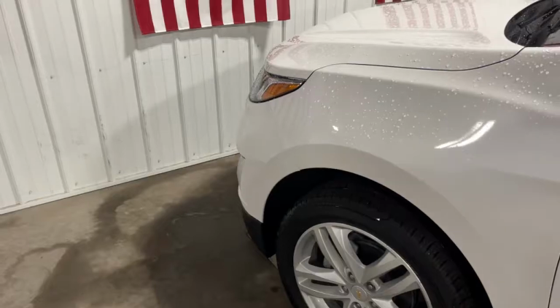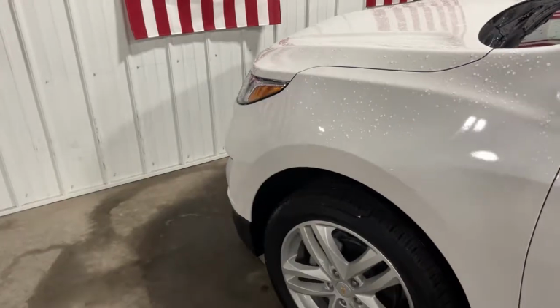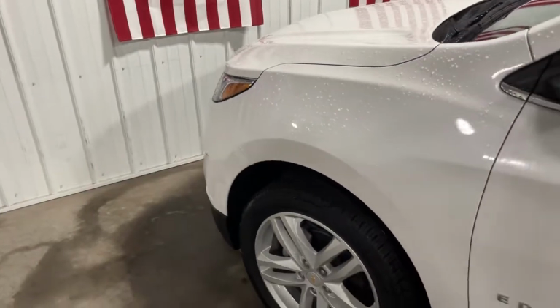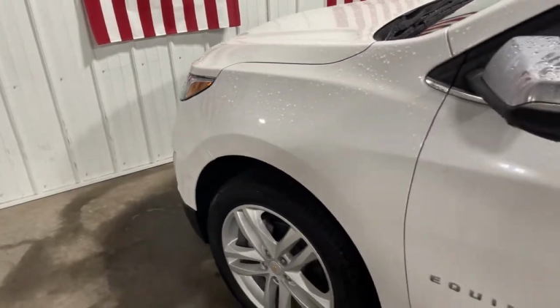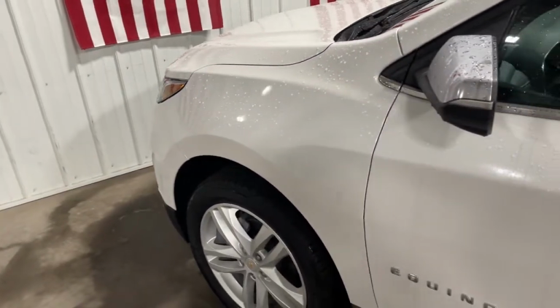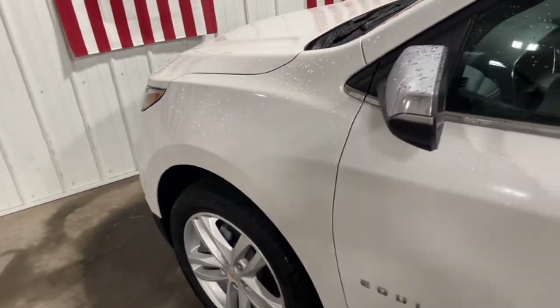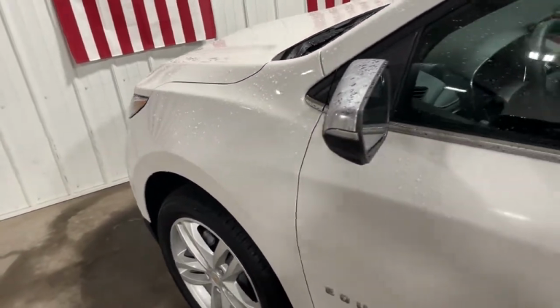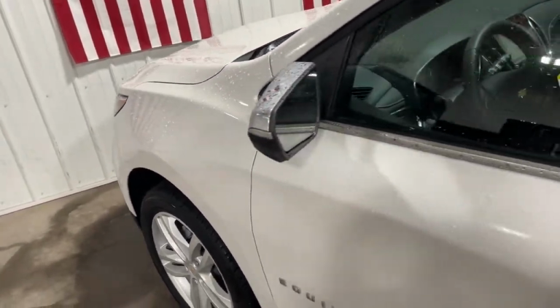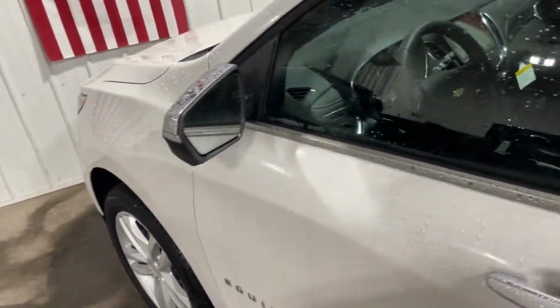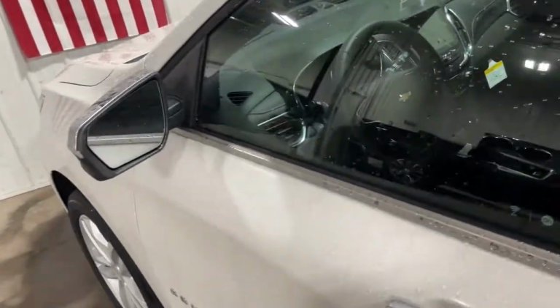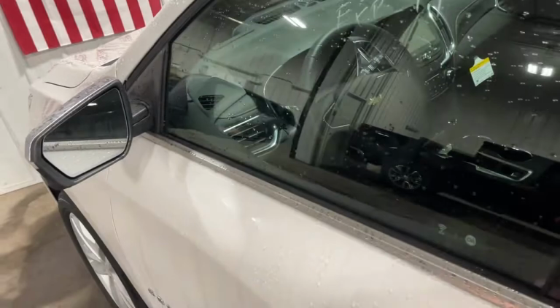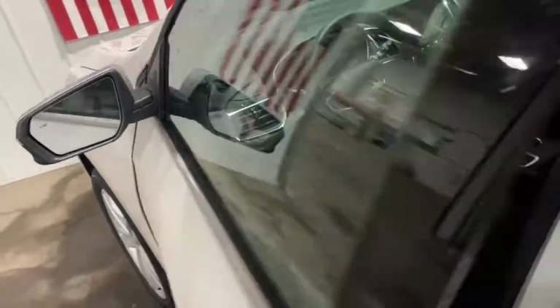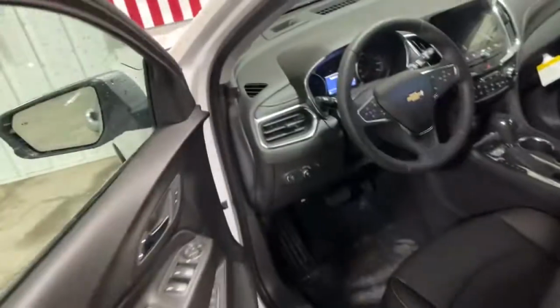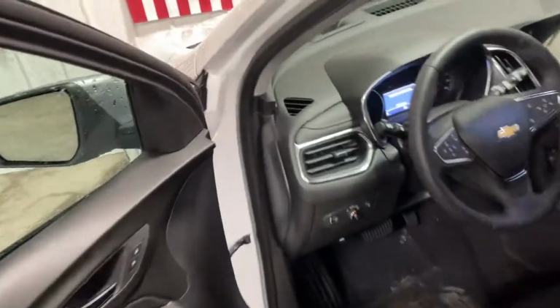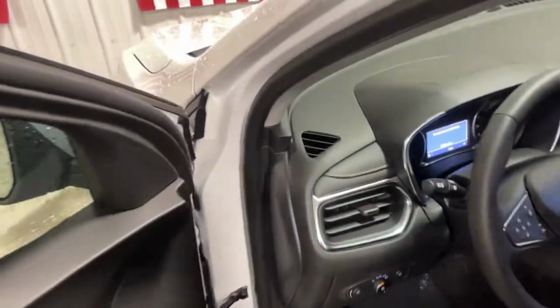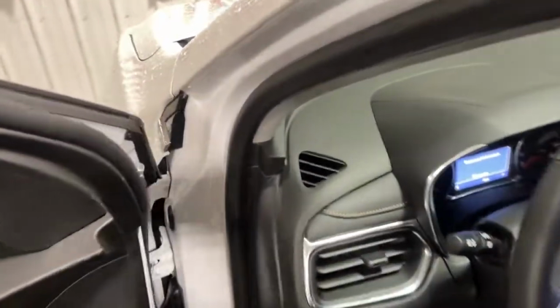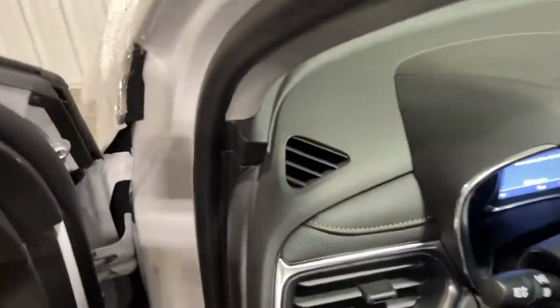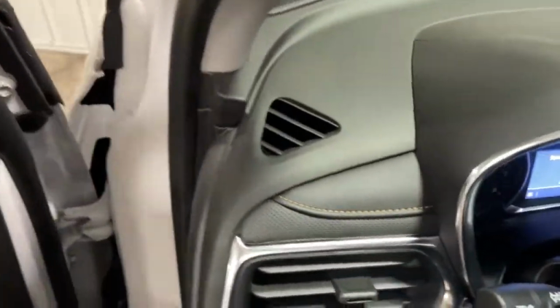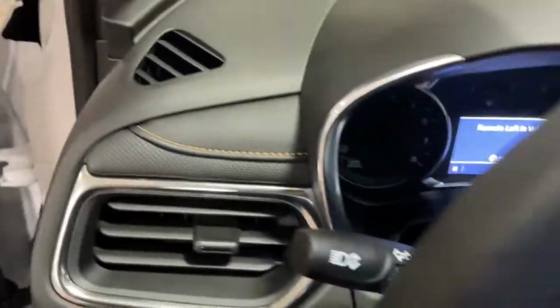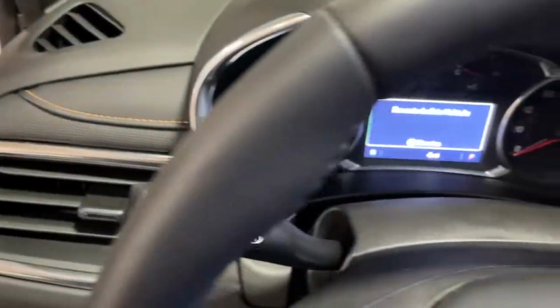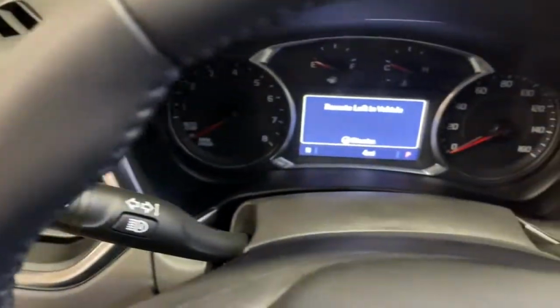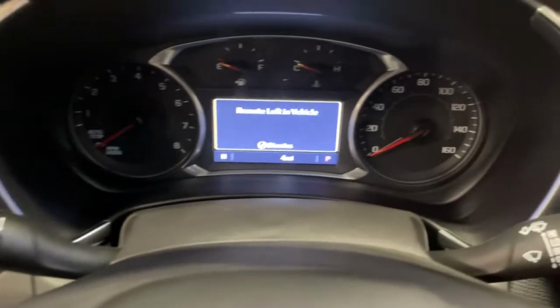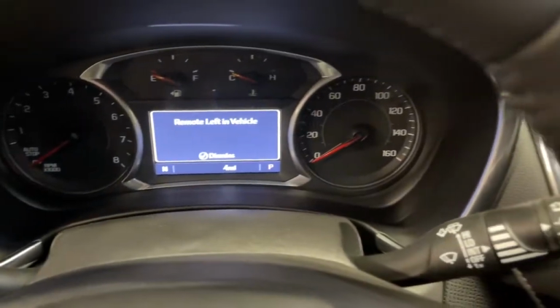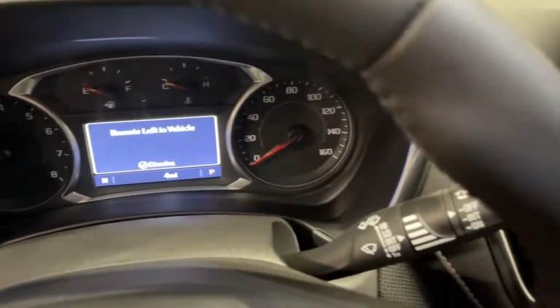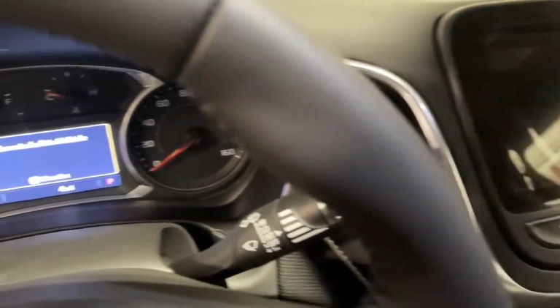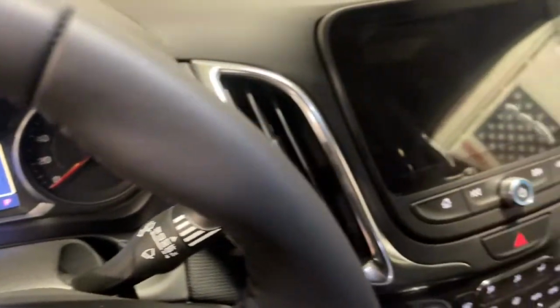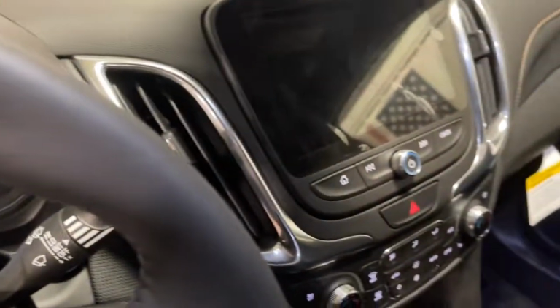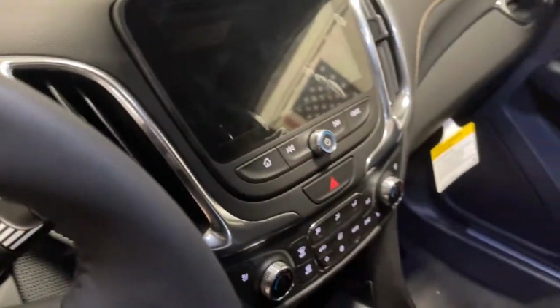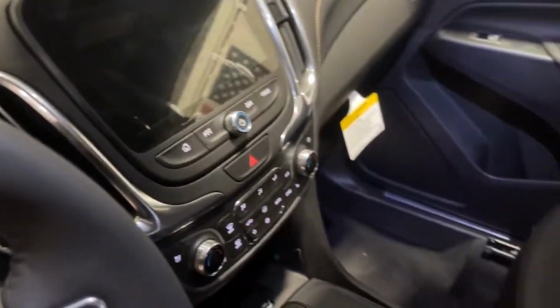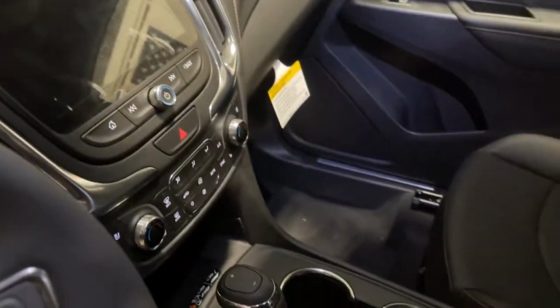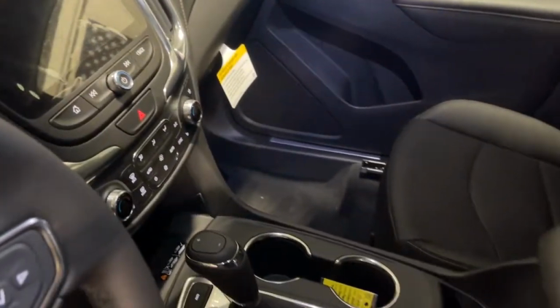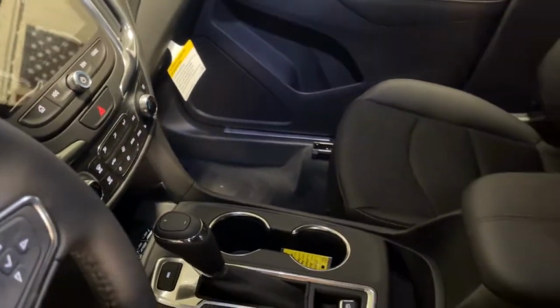Enjoy the view of this 2021 Chevrolet Equinox. The small SUV with a big spirit of adventure — passenger-friendly, loaded with safety features, and great for hauling cargo. It's an ideal family car.